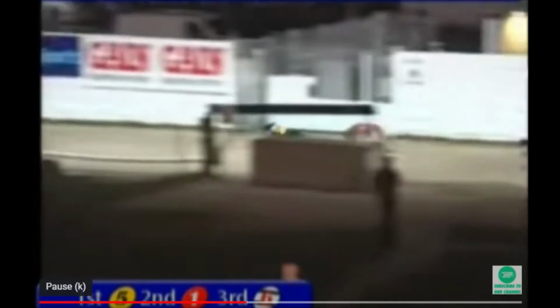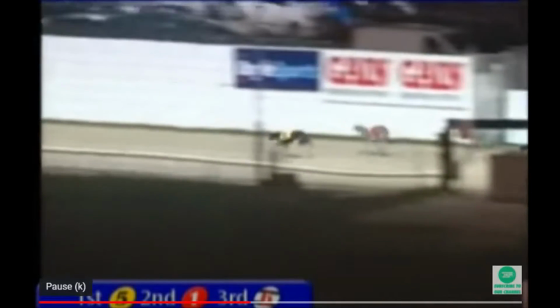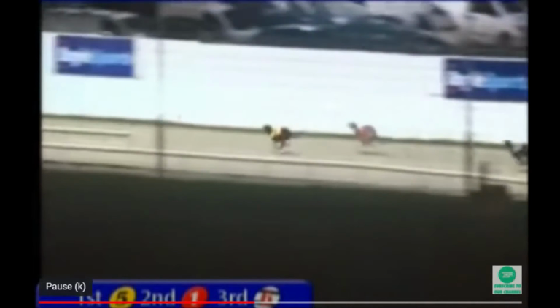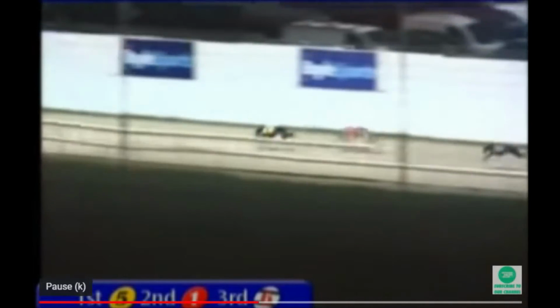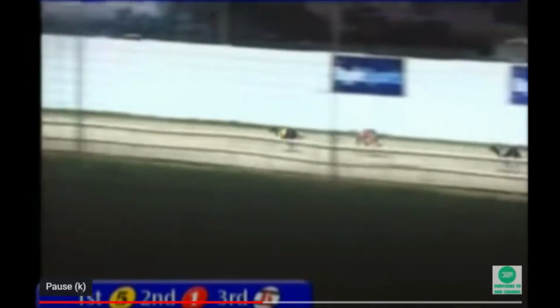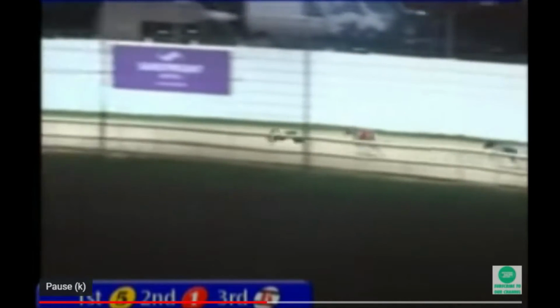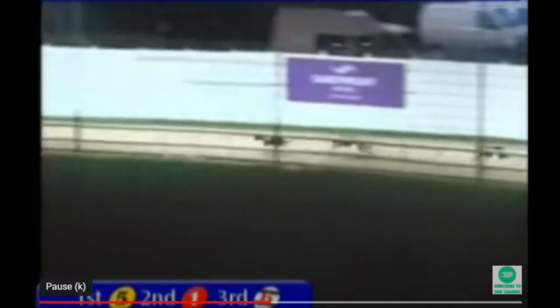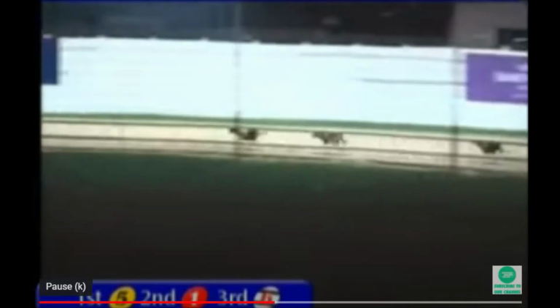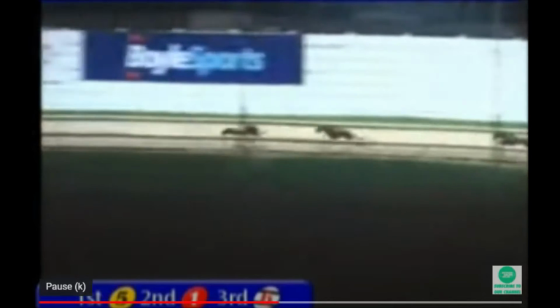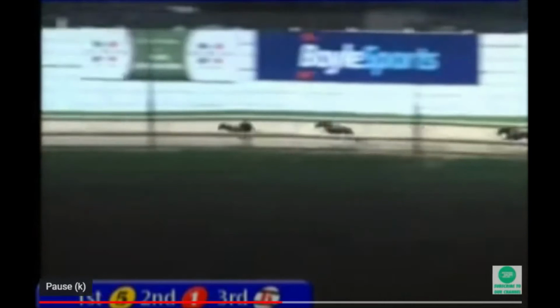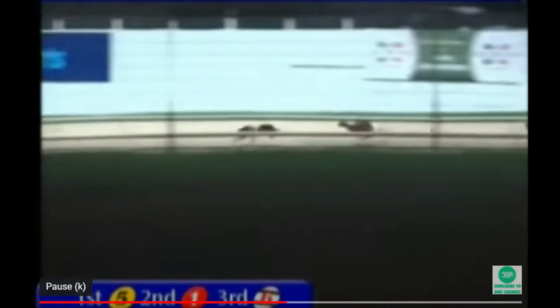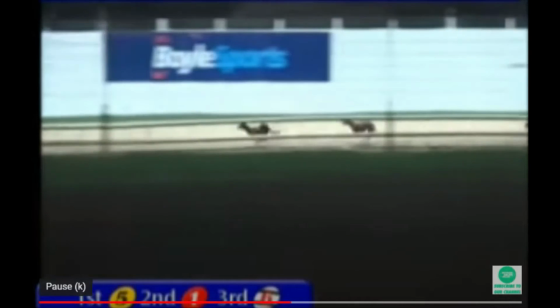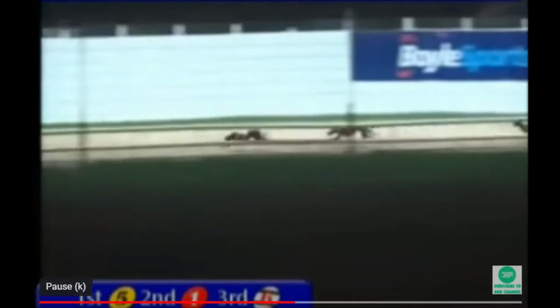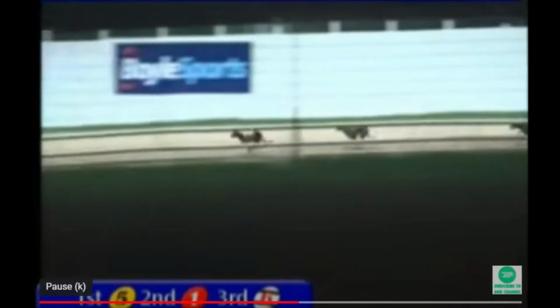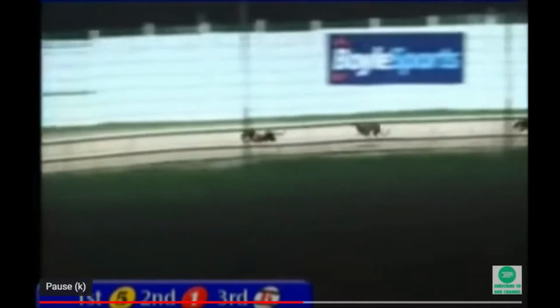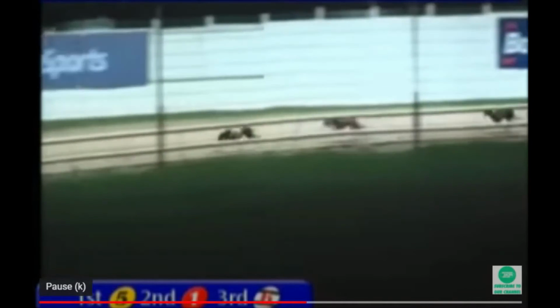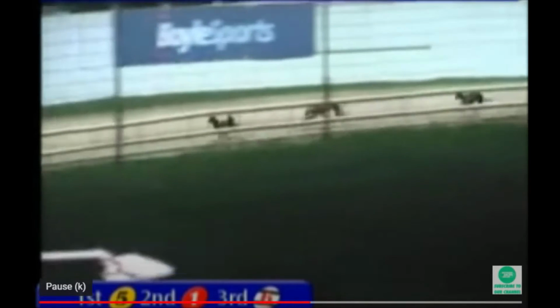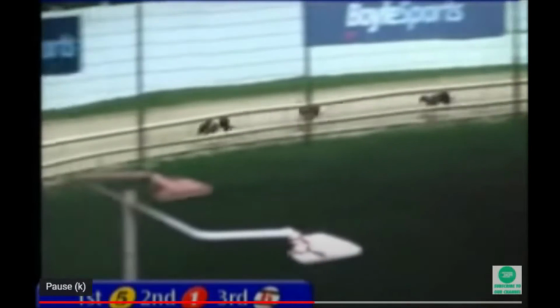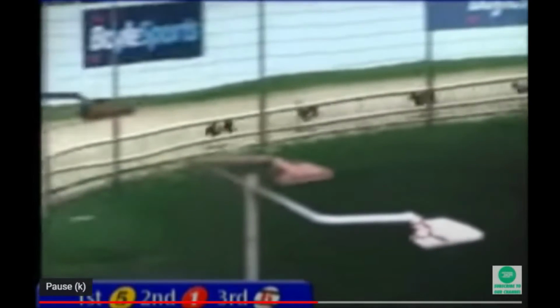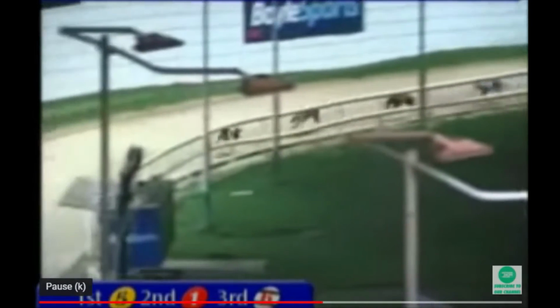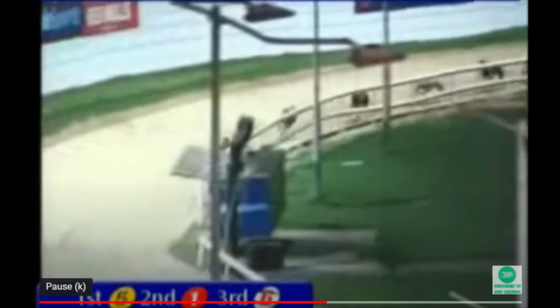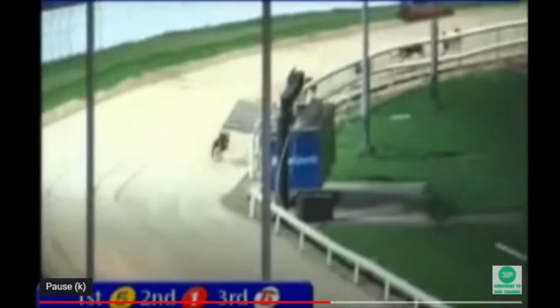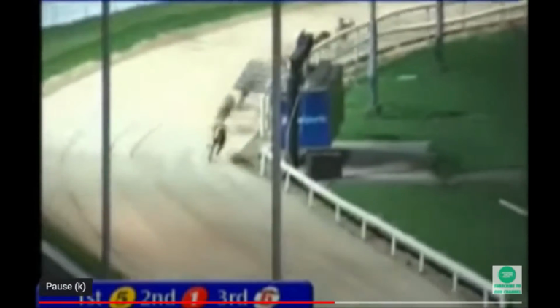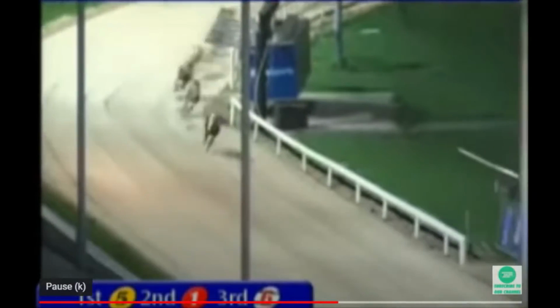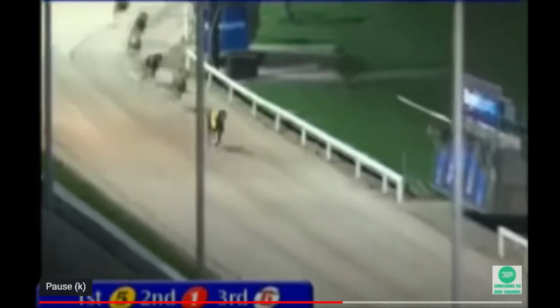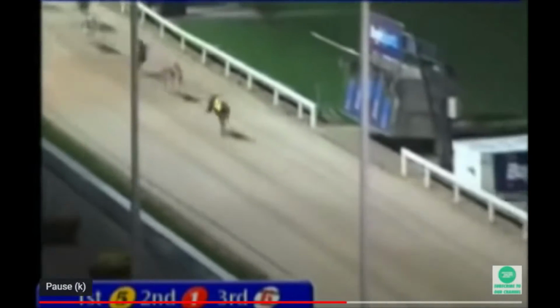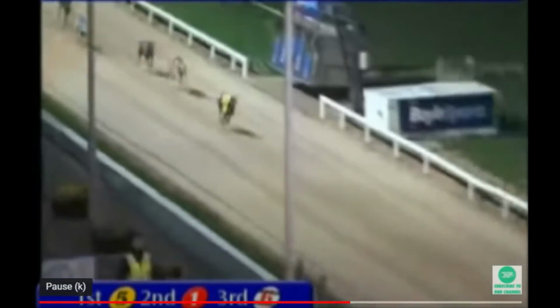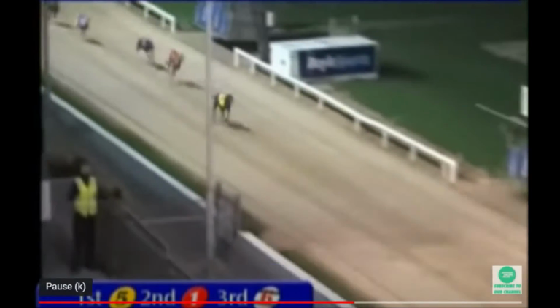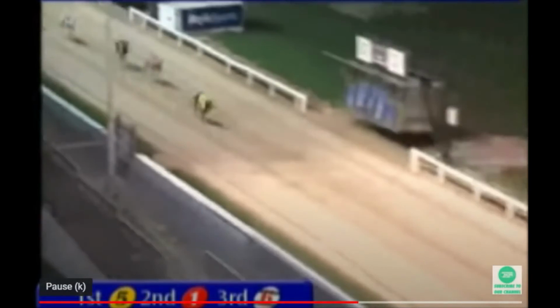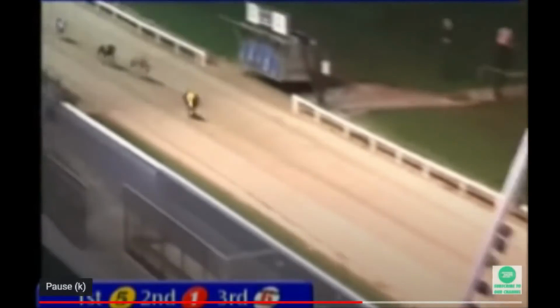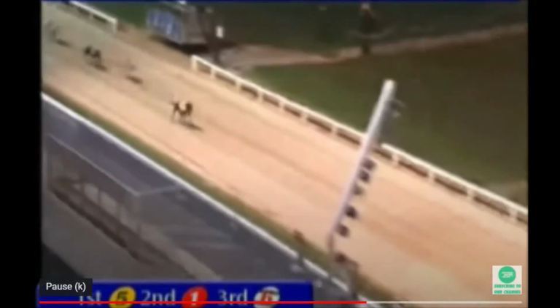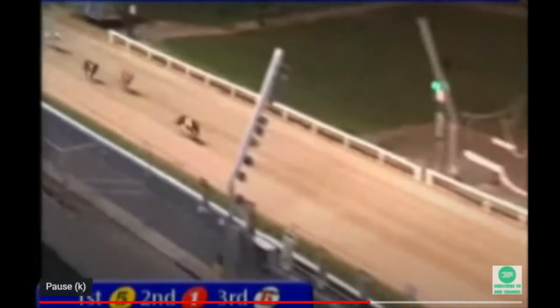Over in 2nd, High View Command, a gap in 3rd to trap 6, Clever Princess. But still trap 5, Kelpie Bob, sets the pace here — looks like doubling his career tally. He's had 1 win from 13, it's going to be 2 from 14. Kelpie Bob, a good winner for Eleanor Turner.